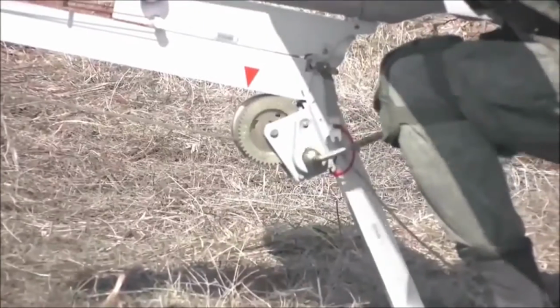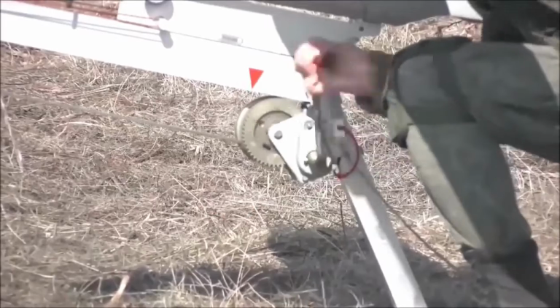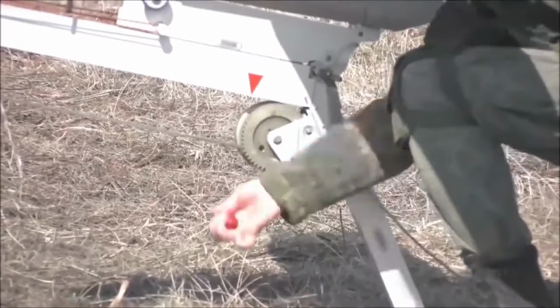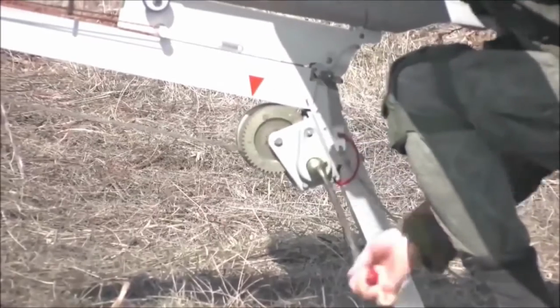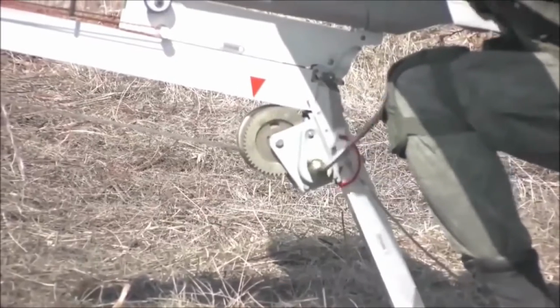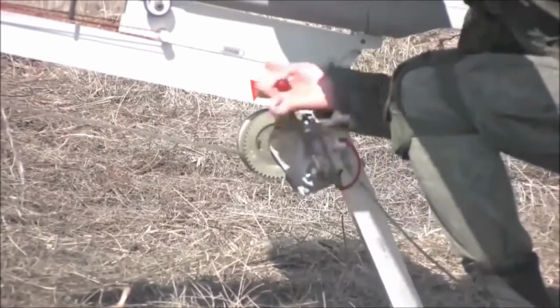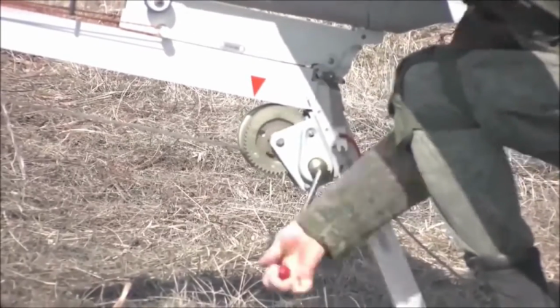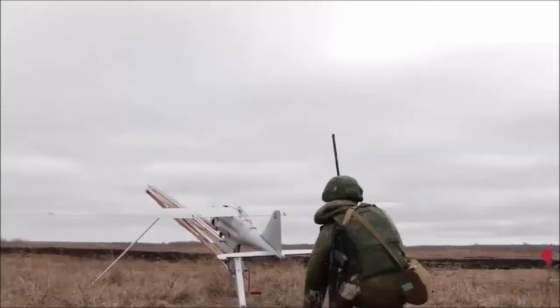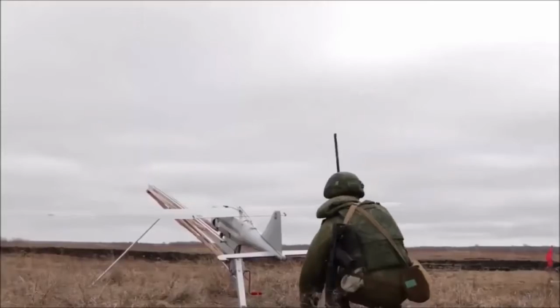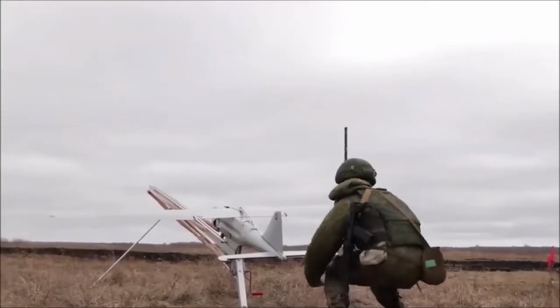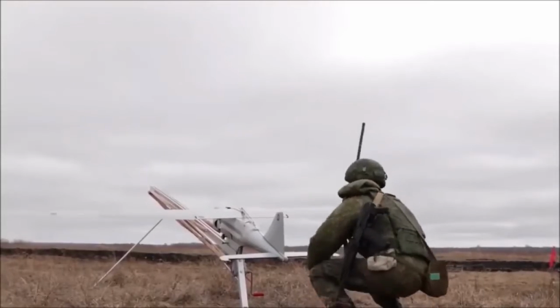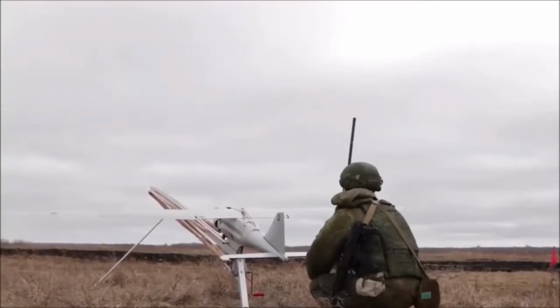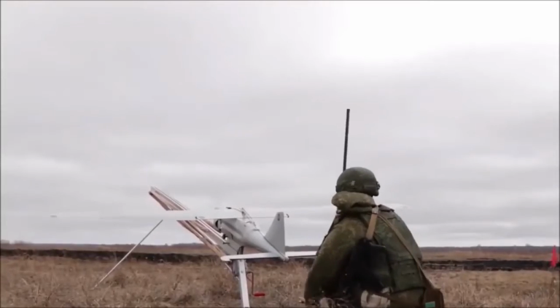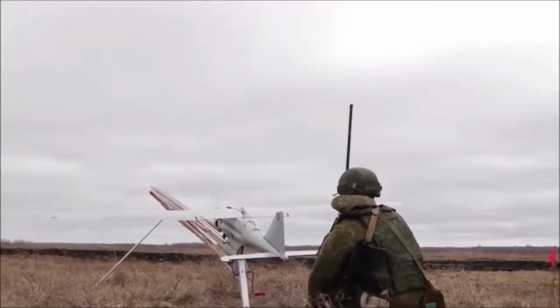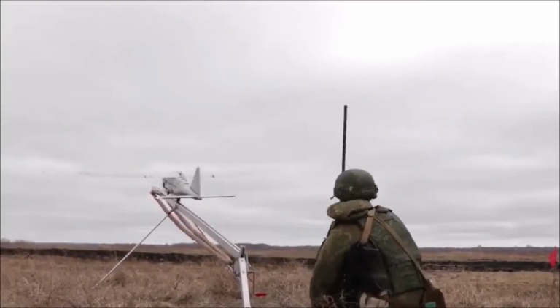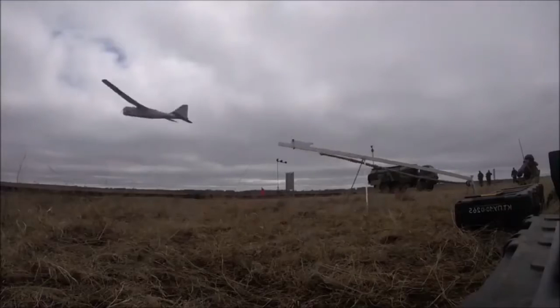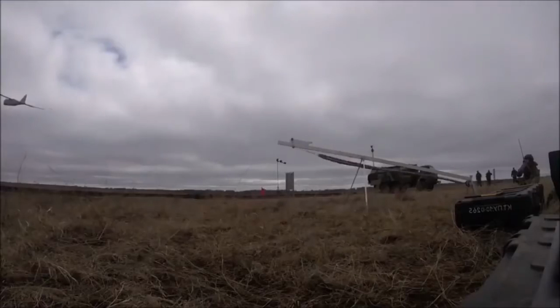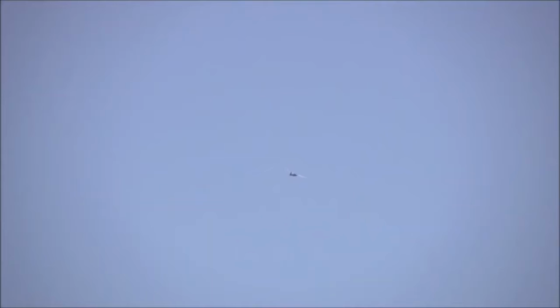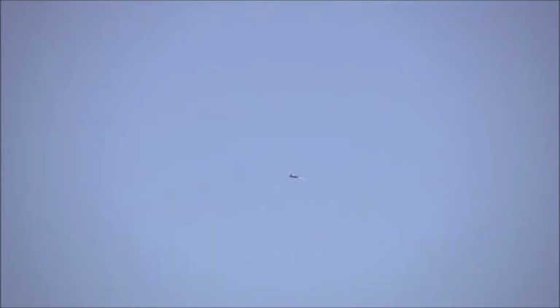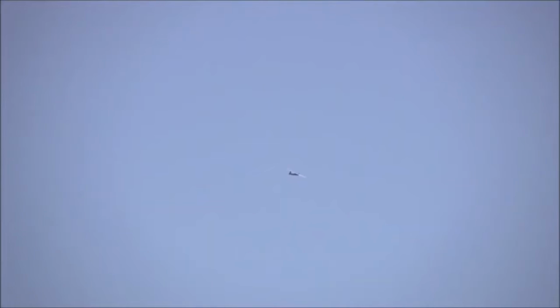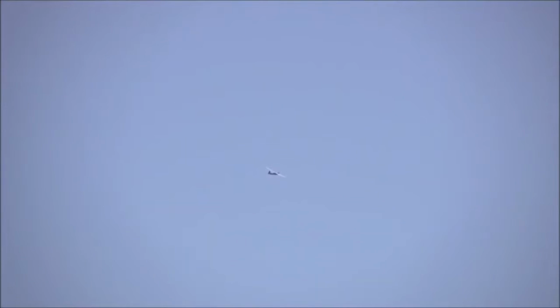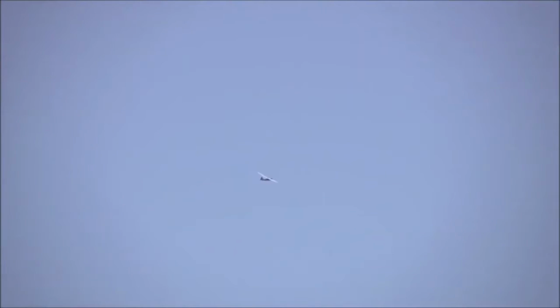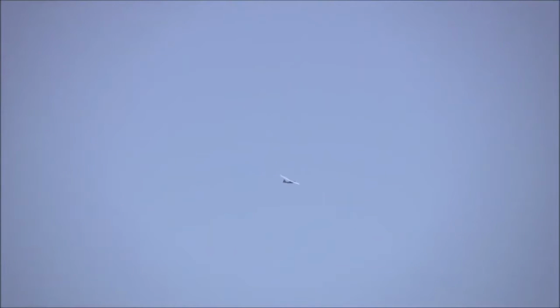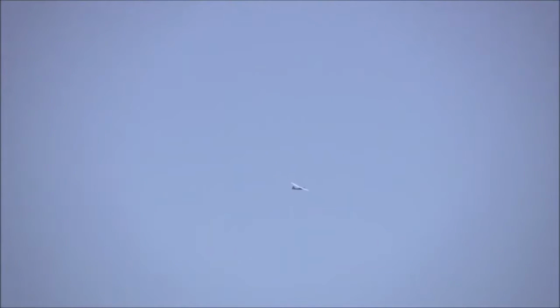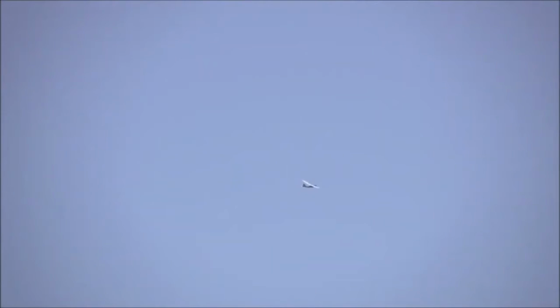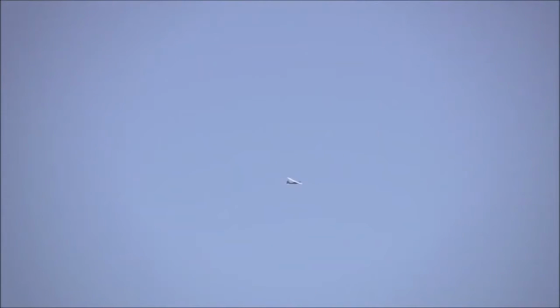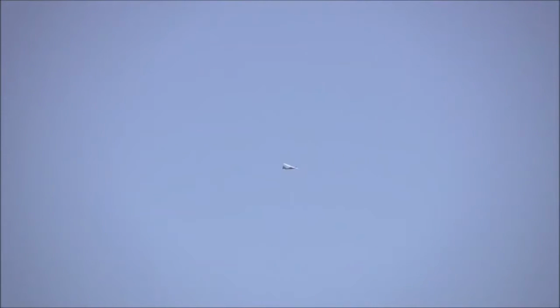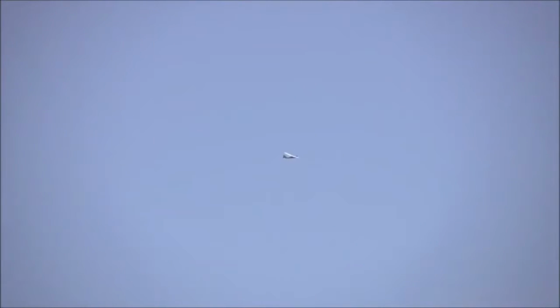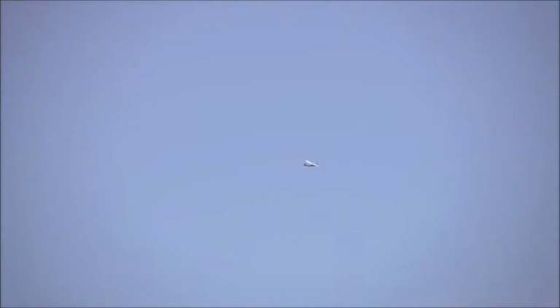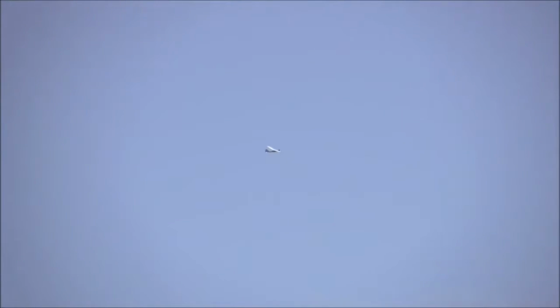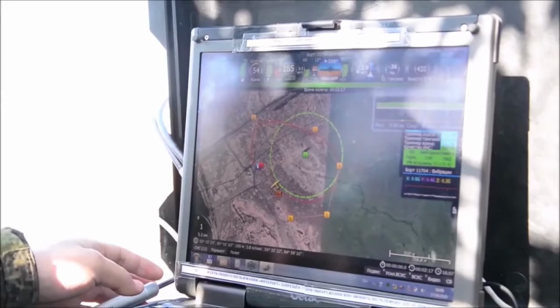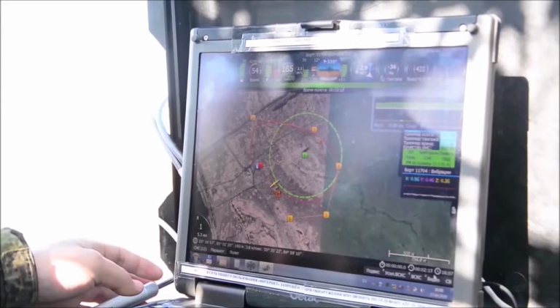Production of the Orlan-10 started in 2010. Russian forces conducted drills with the Orlan-10 in the Kemerovo region in southwestern Siberia the previous year.